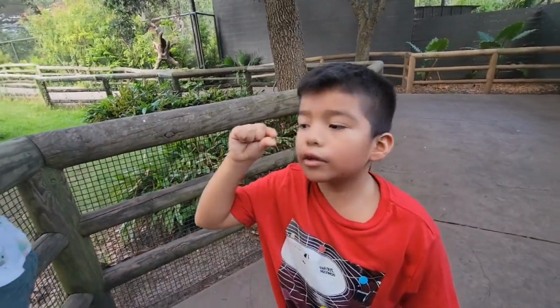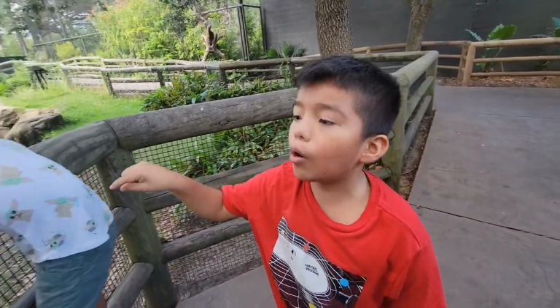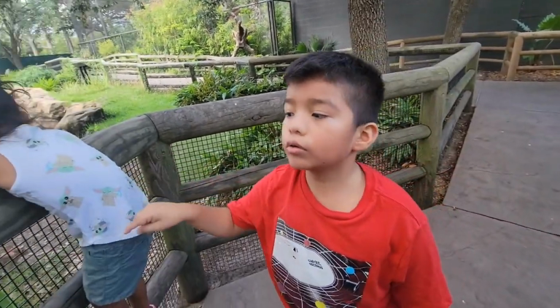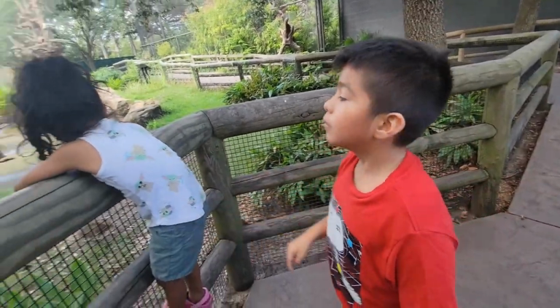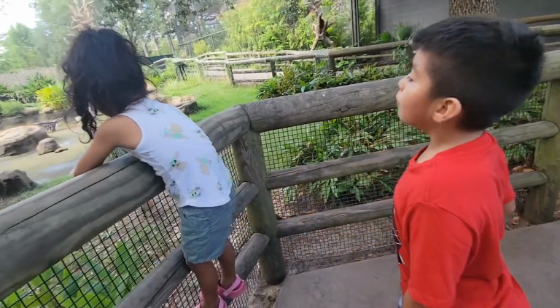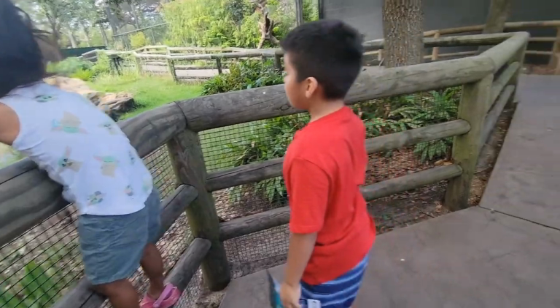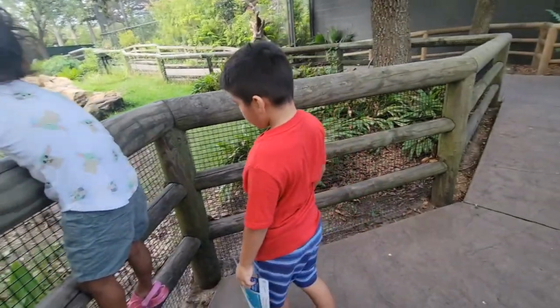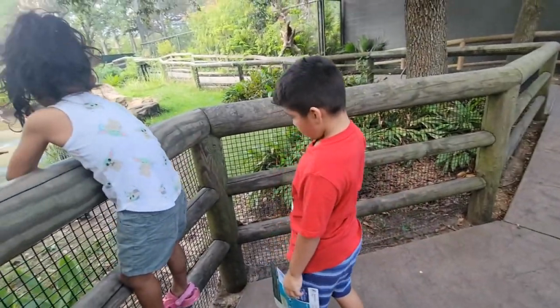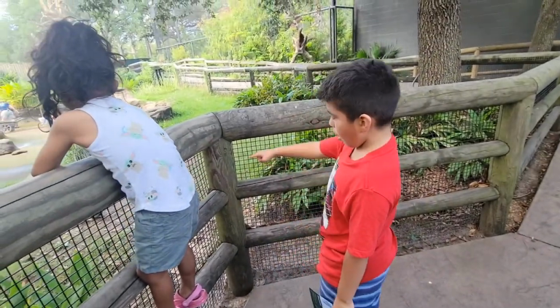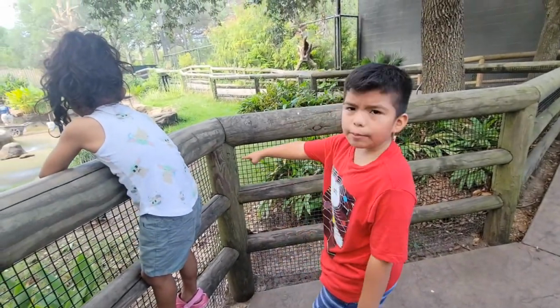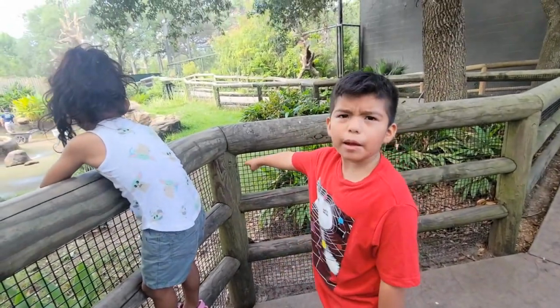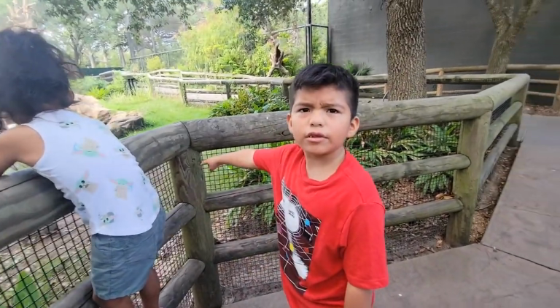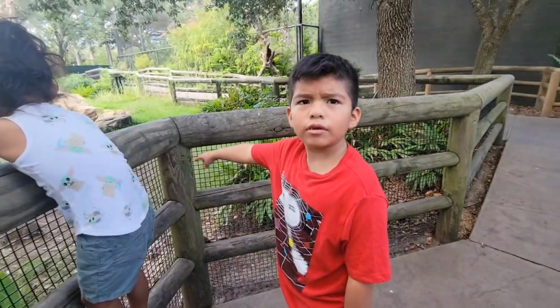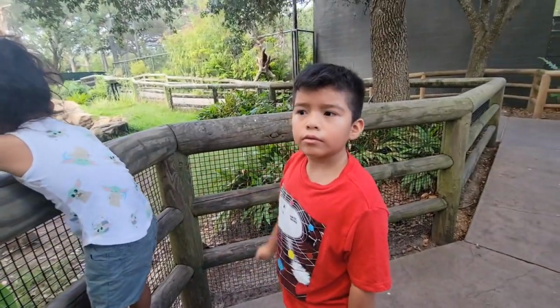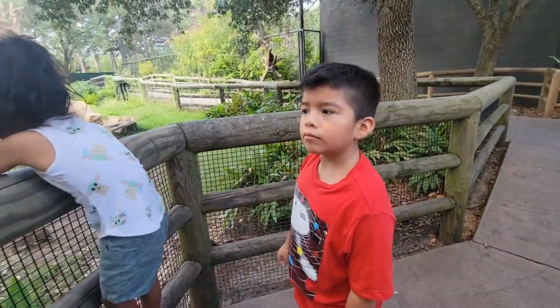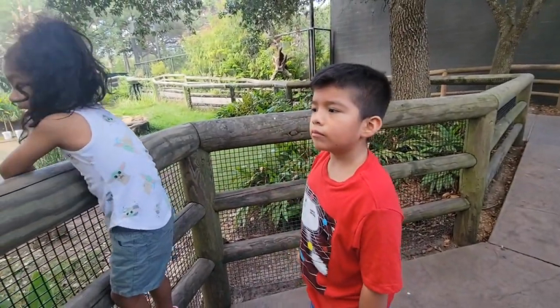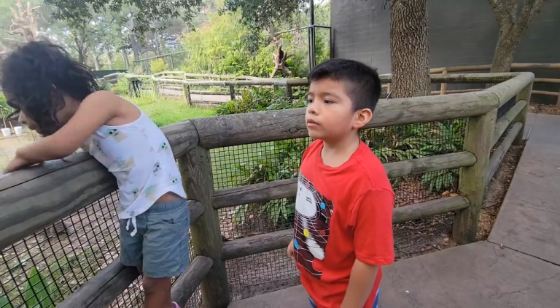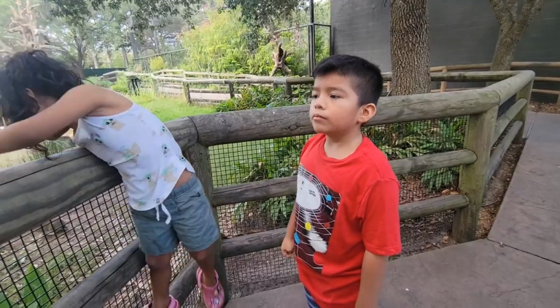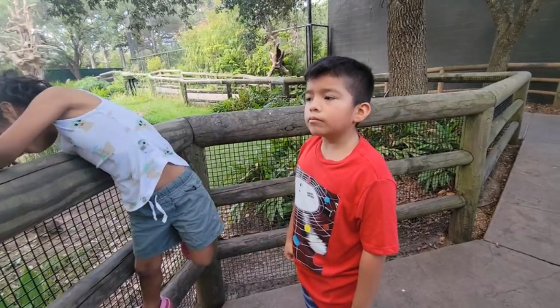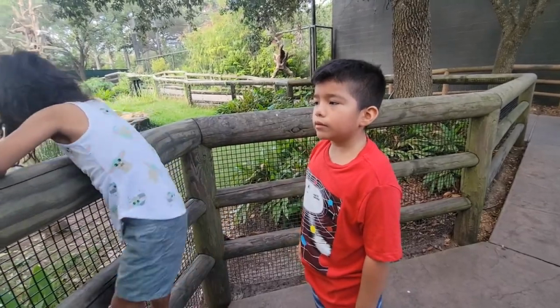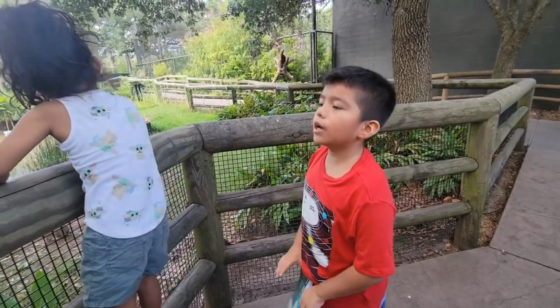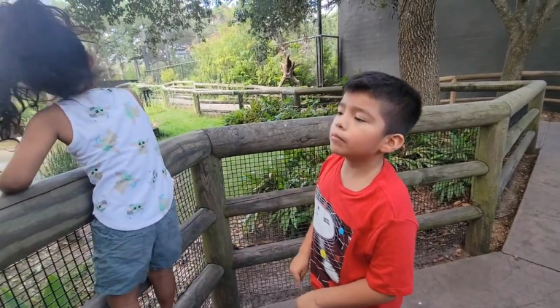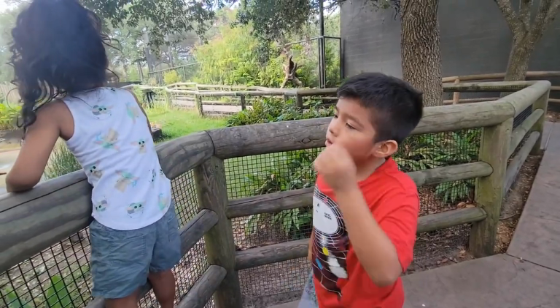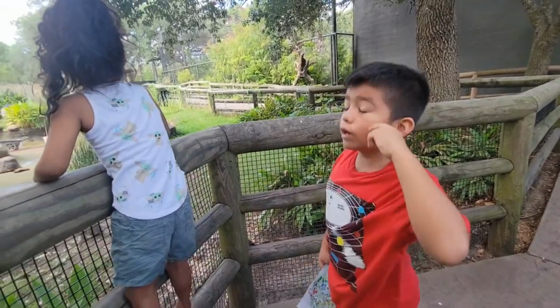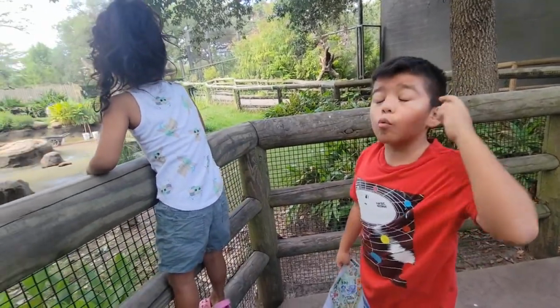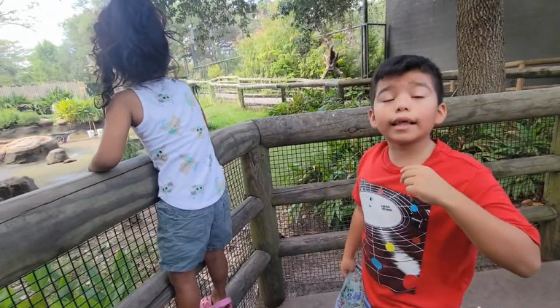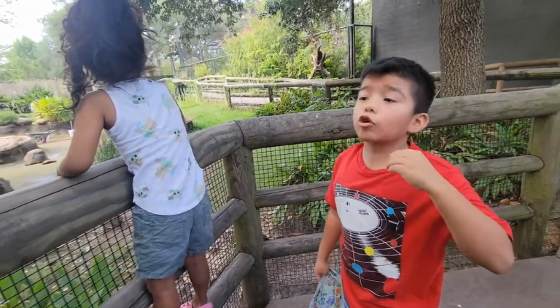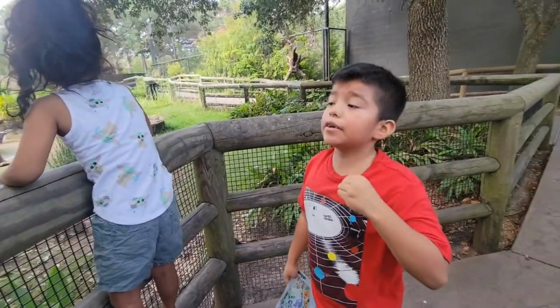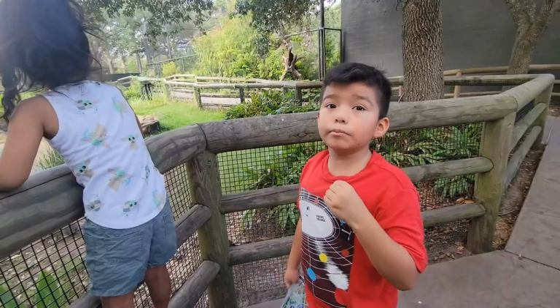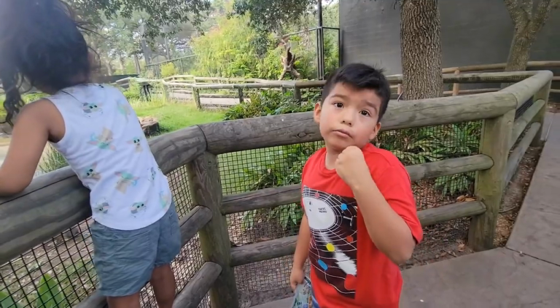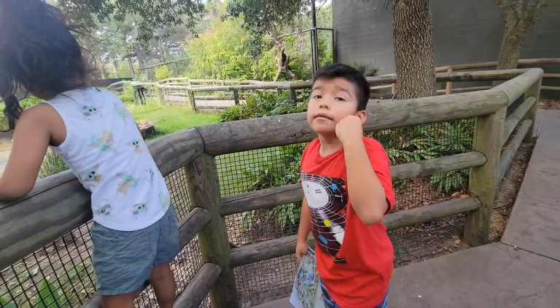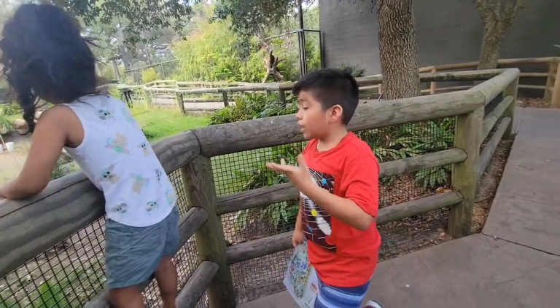That's what gives them their pink color, right? Do you know what their food gives them their color? That is a bunny rabbit. That's what makes them pink — the type of food that they eat turns them pink. When they're white, that means they're a baby.